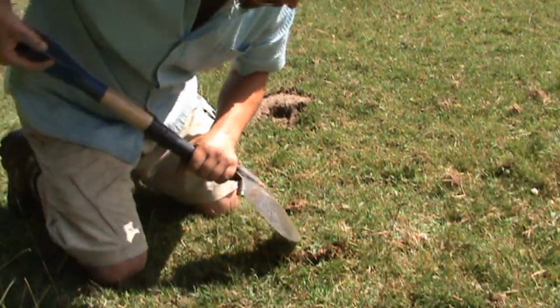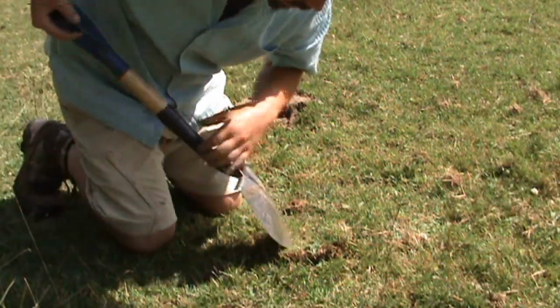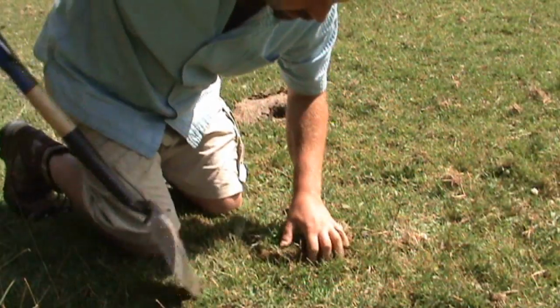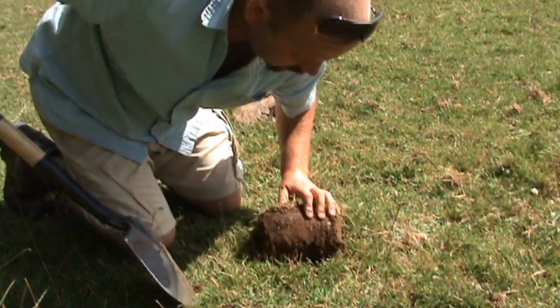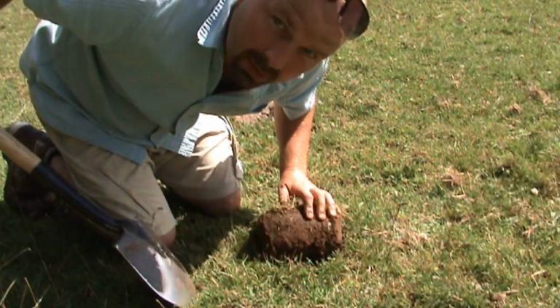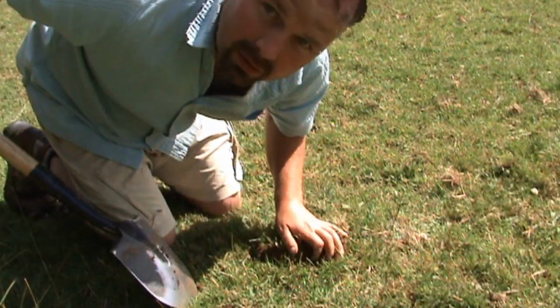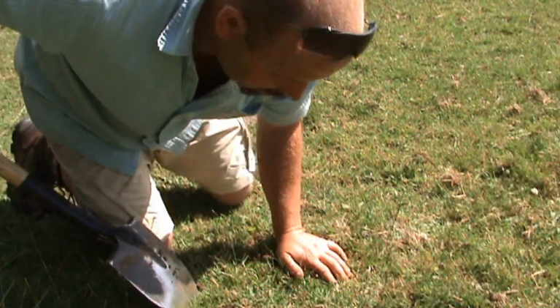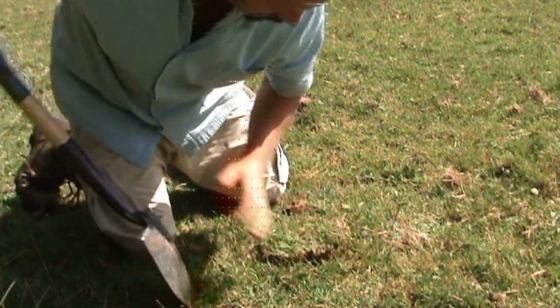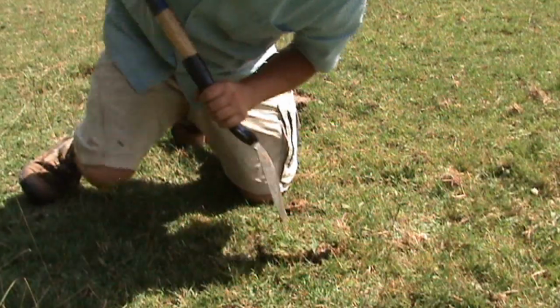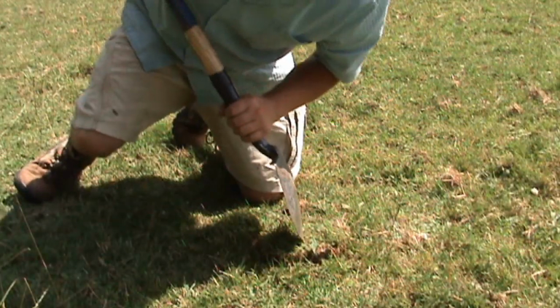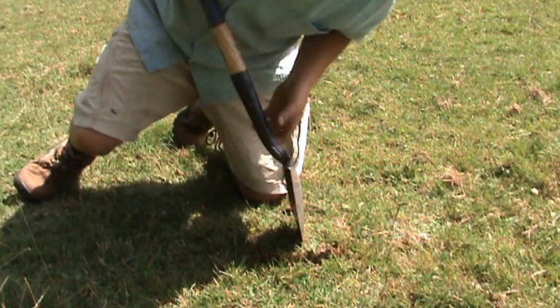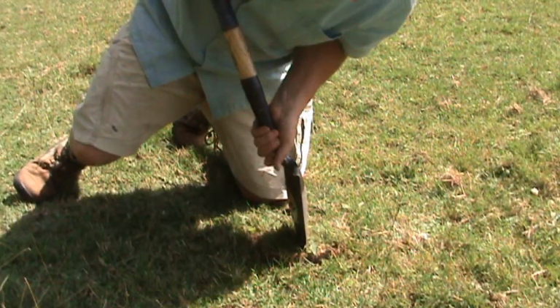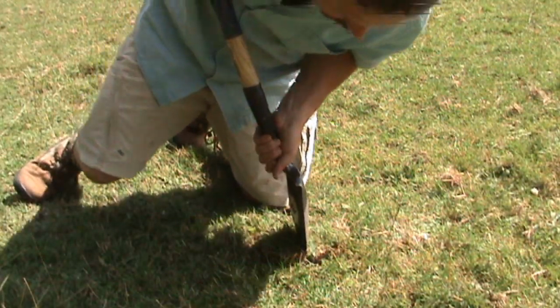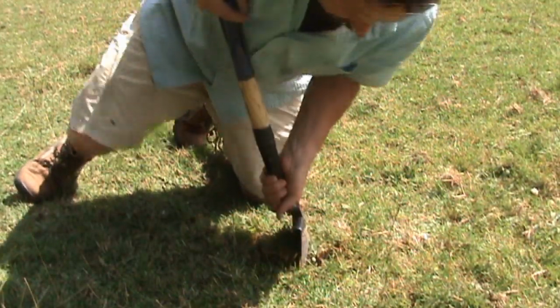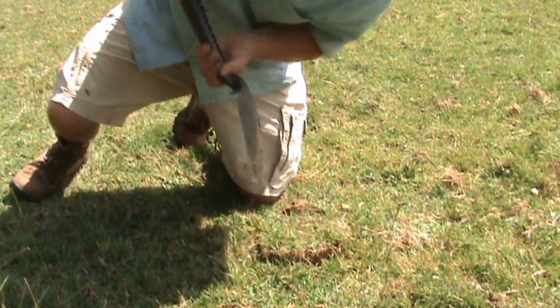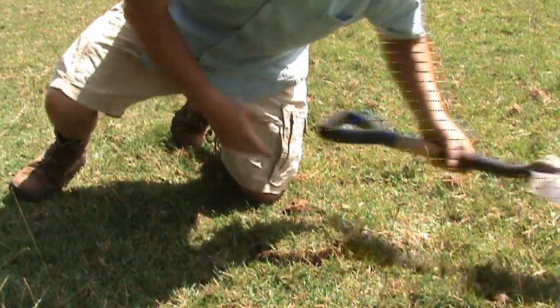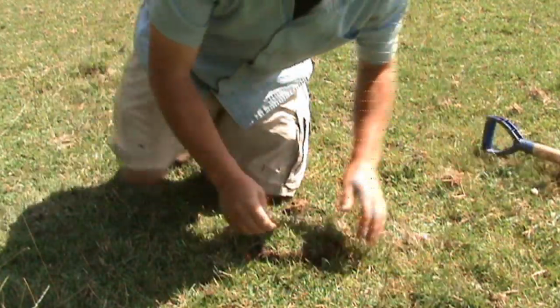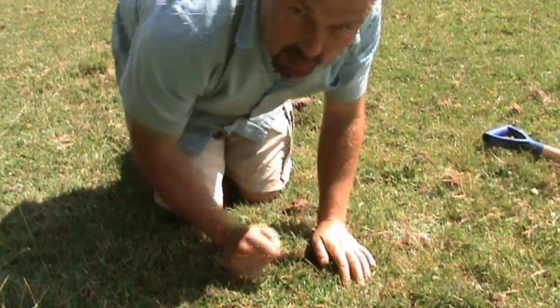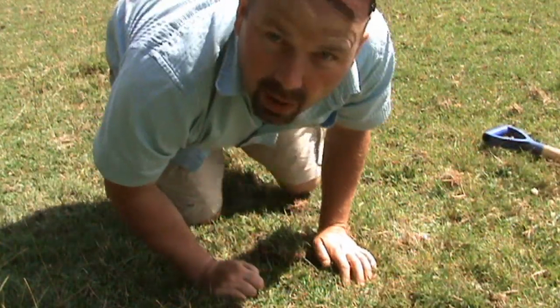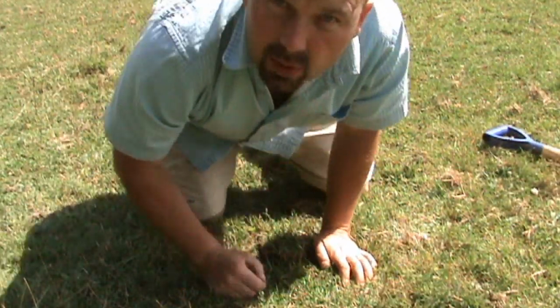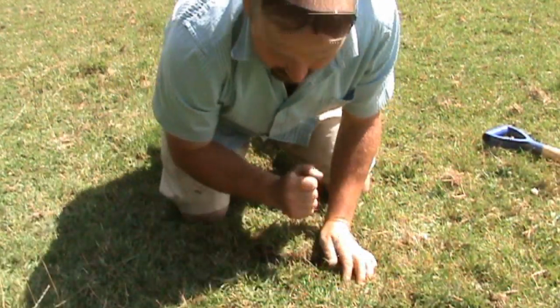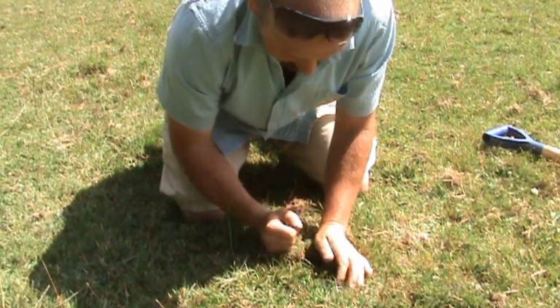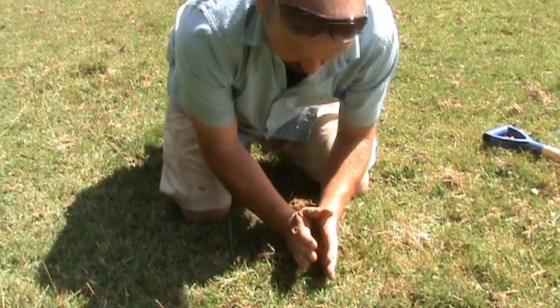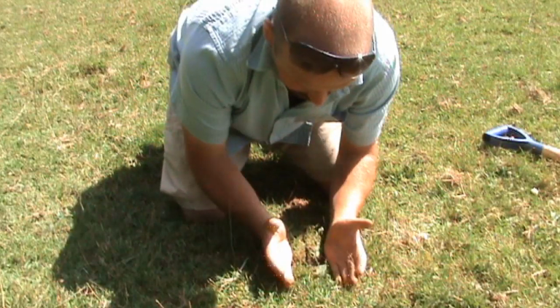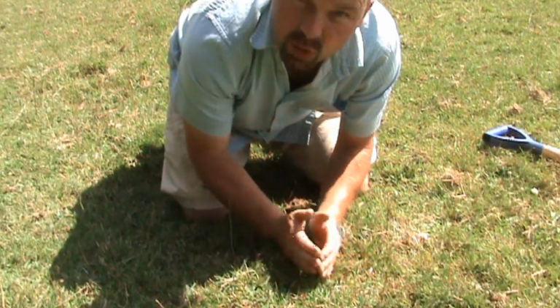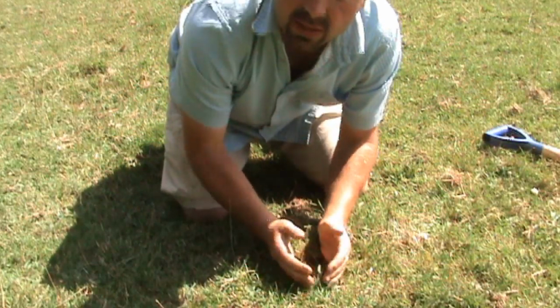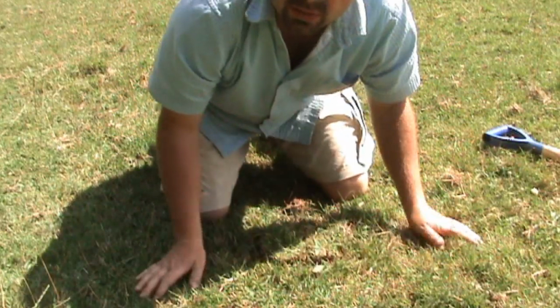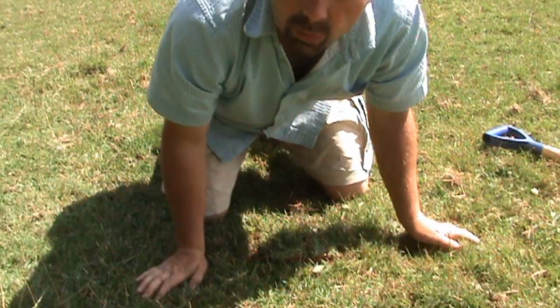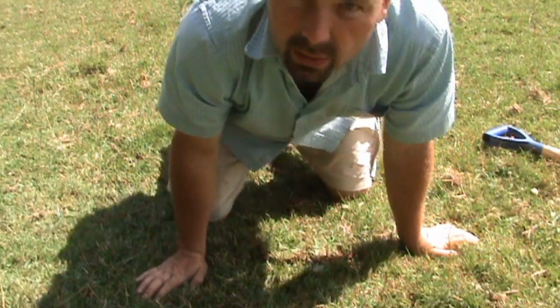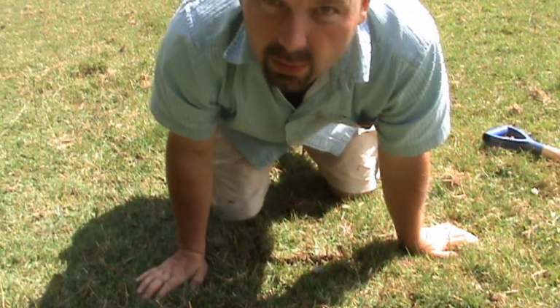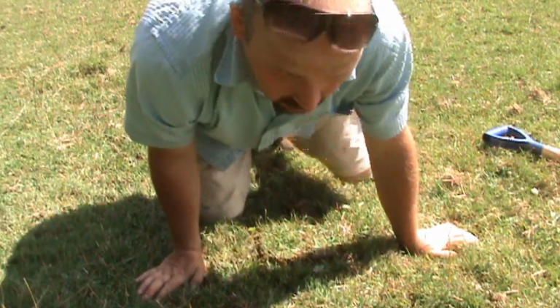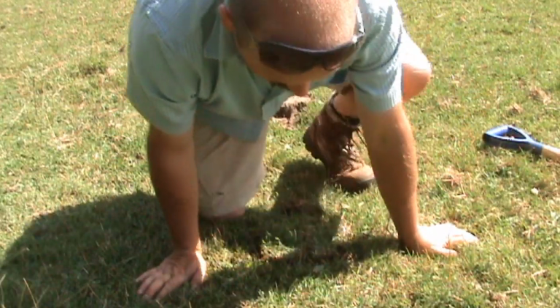What I often do is put a split in the middle of the flap, and that means that when I stamp on this, it spreads it out a lot better and allows it to cover the hole.